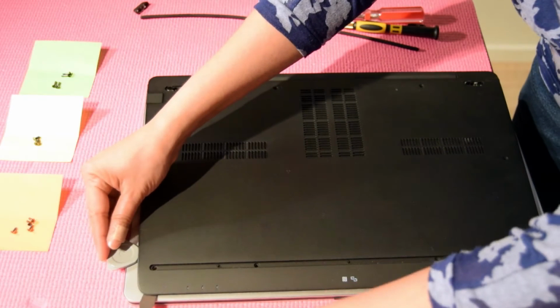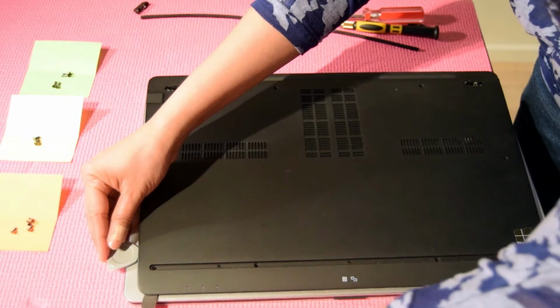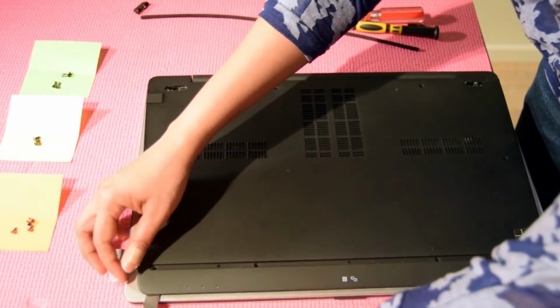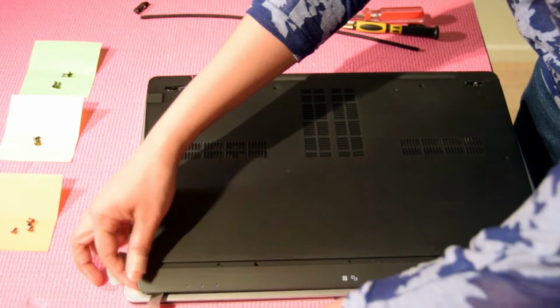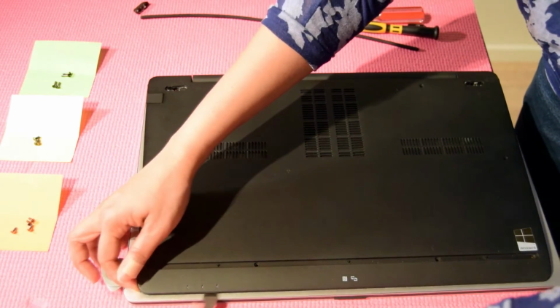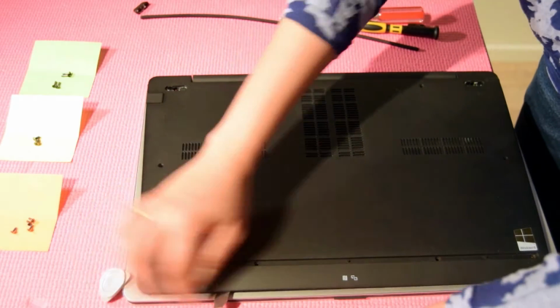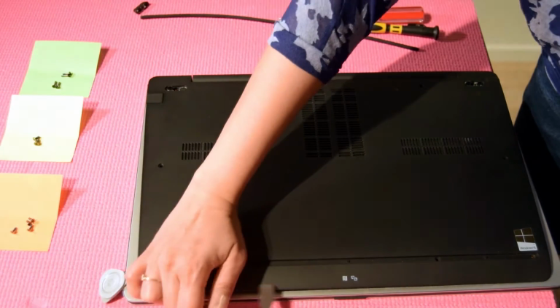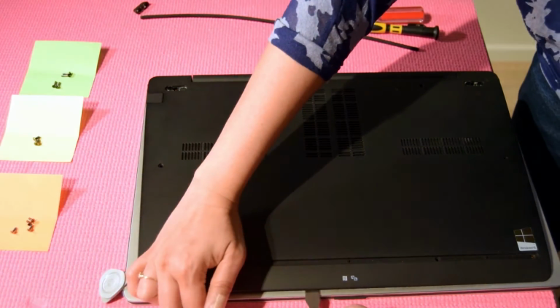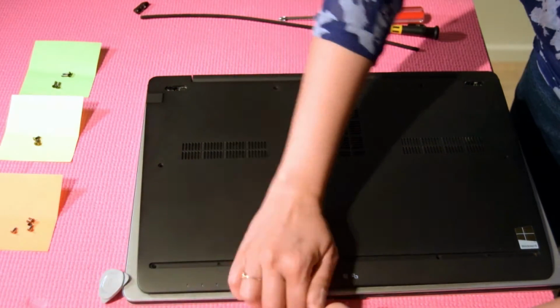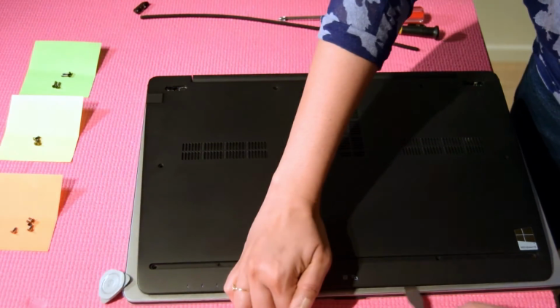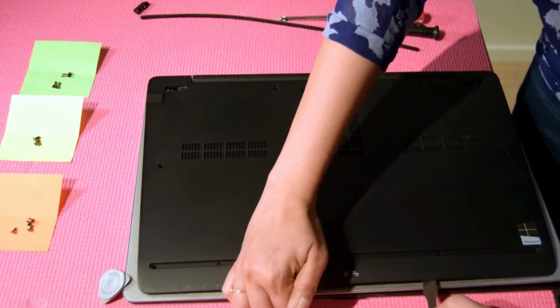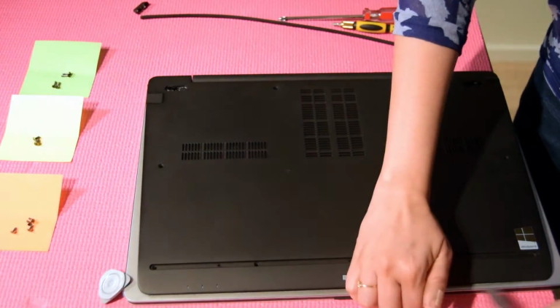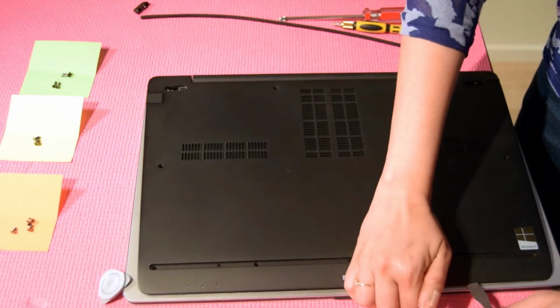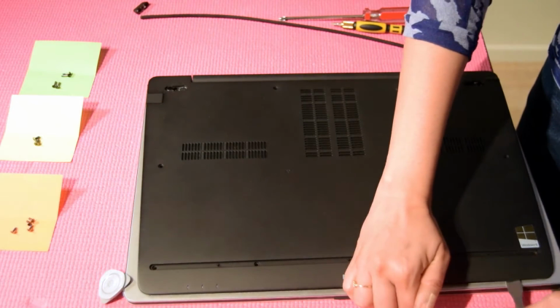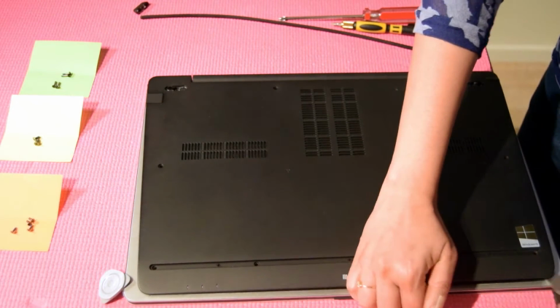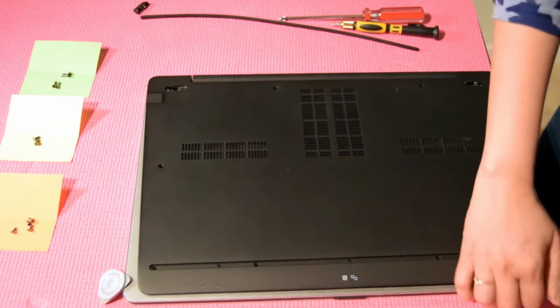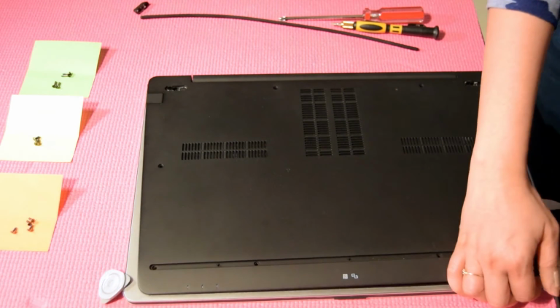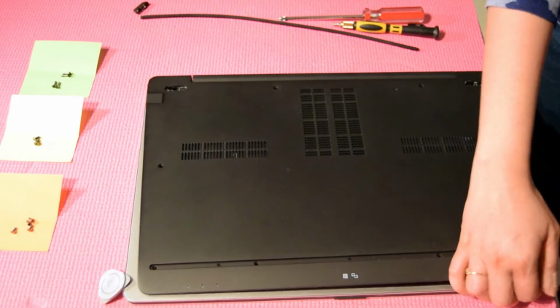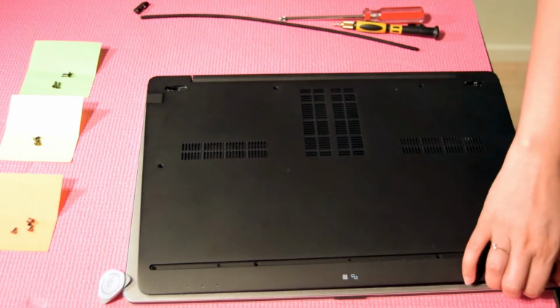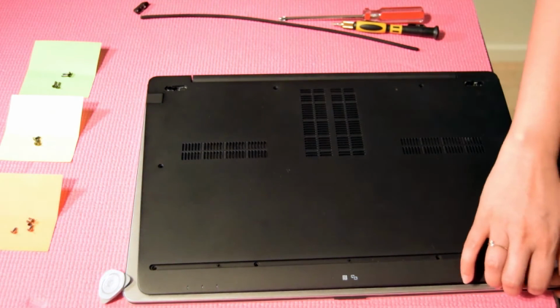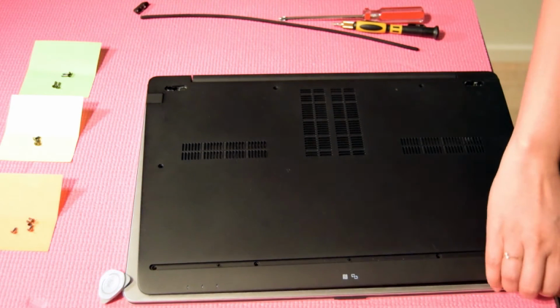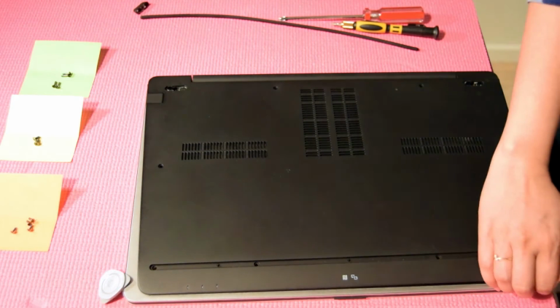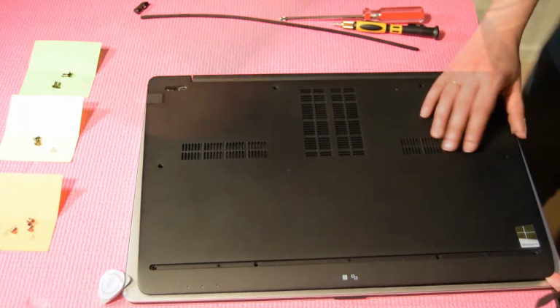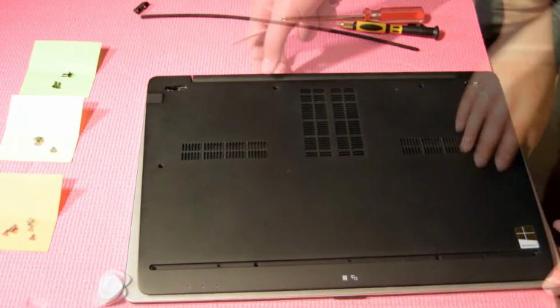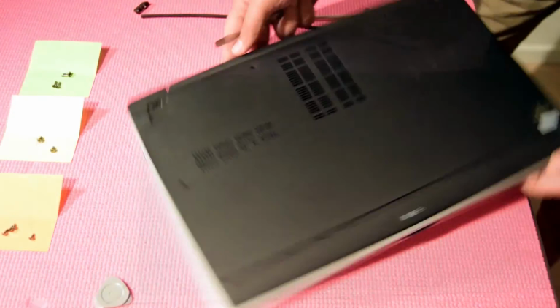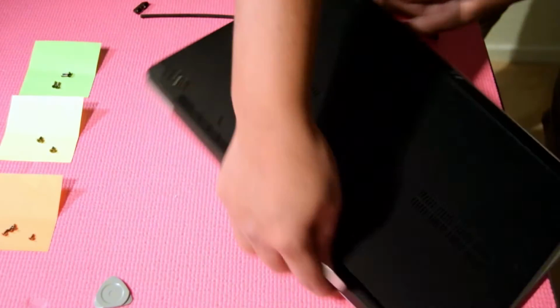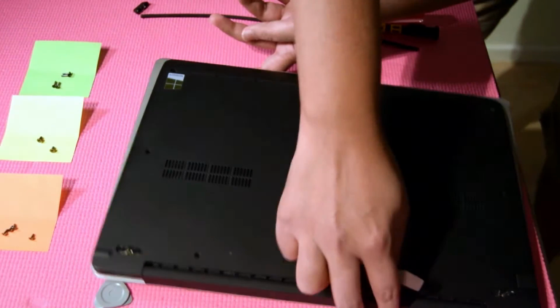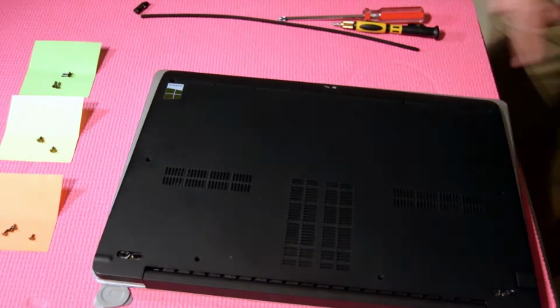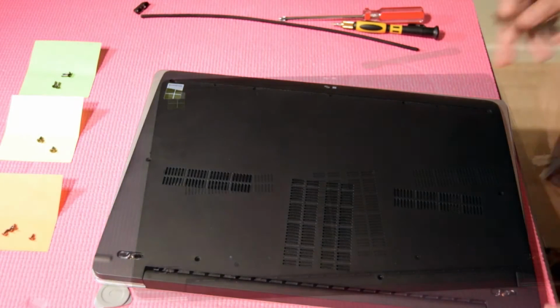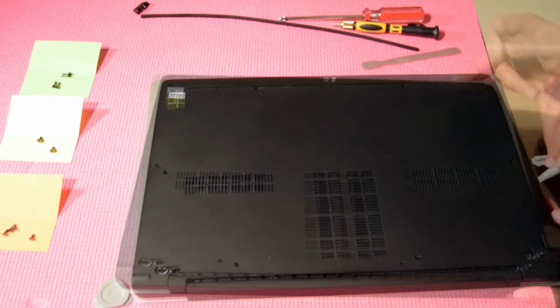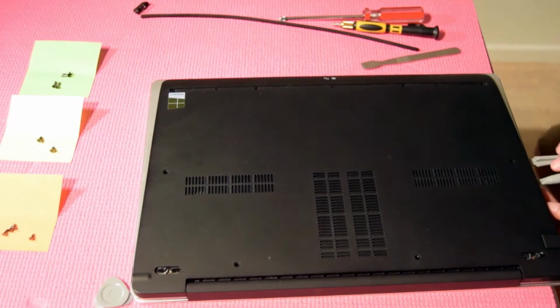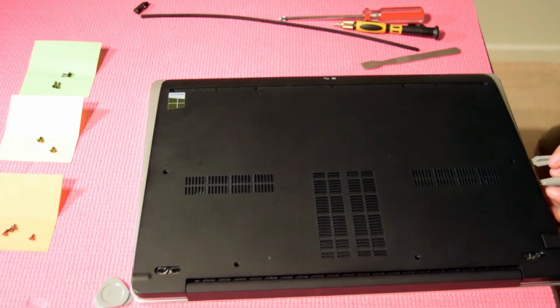Having a magnetic screwdriver helps to lift out the screws. Remove the back assembly cover with the help of a prying tool. Having the right tool helps to make the process easier.